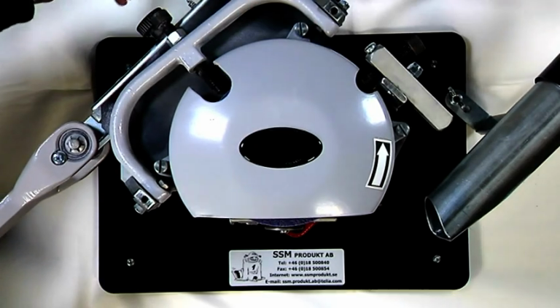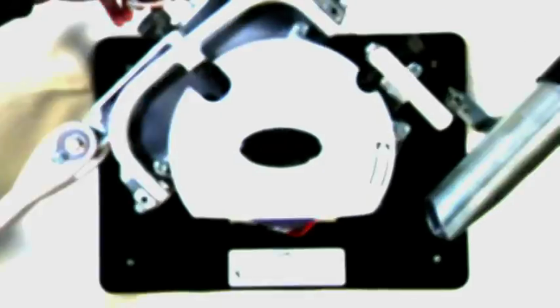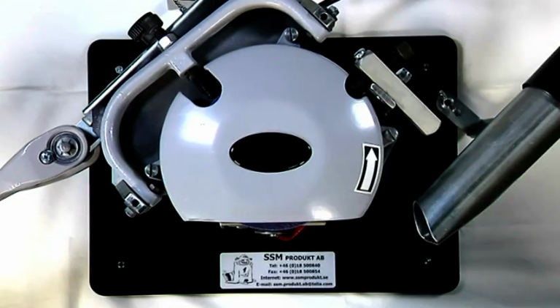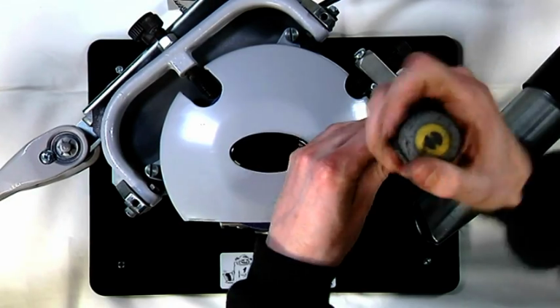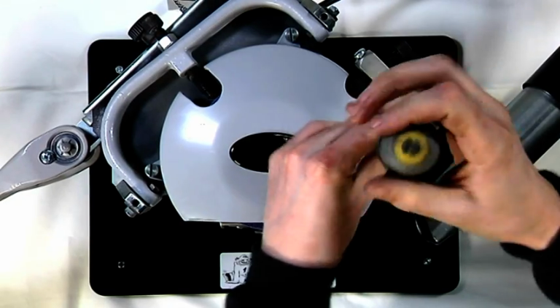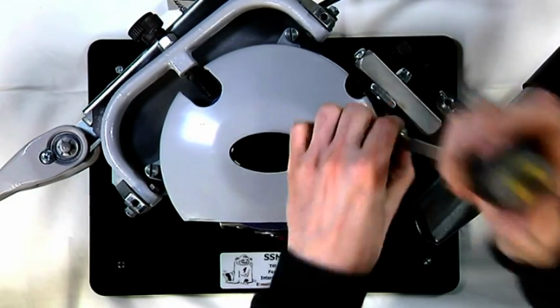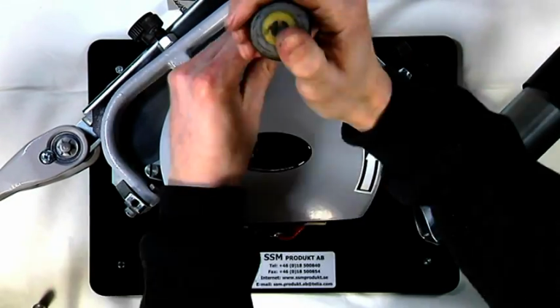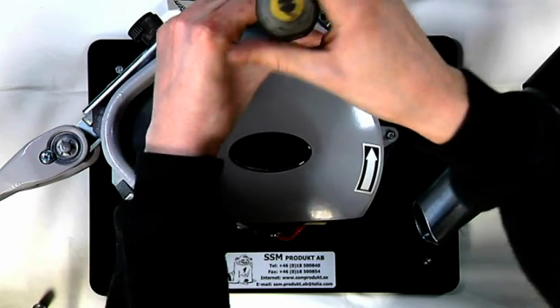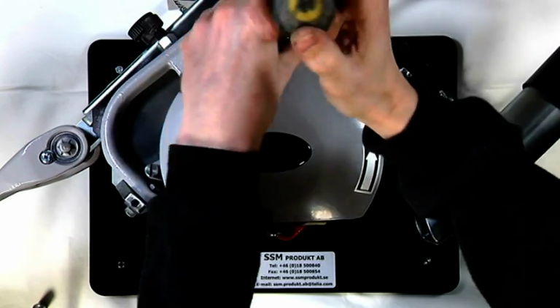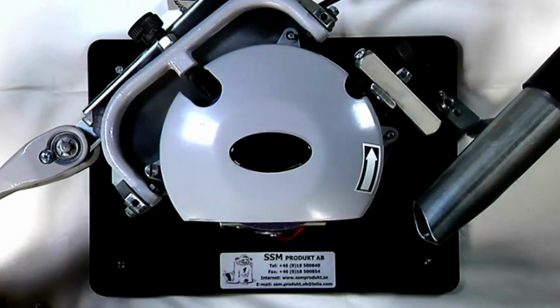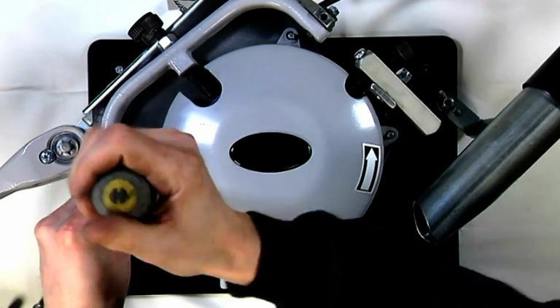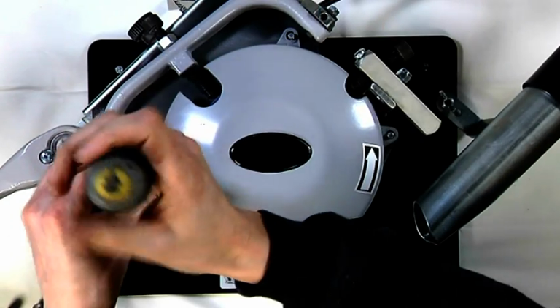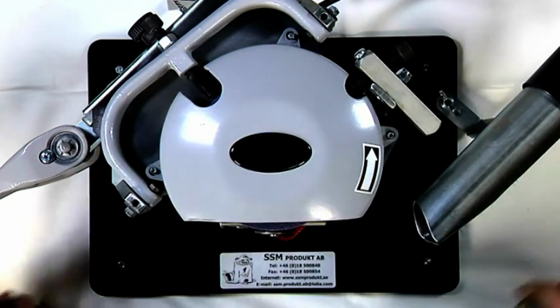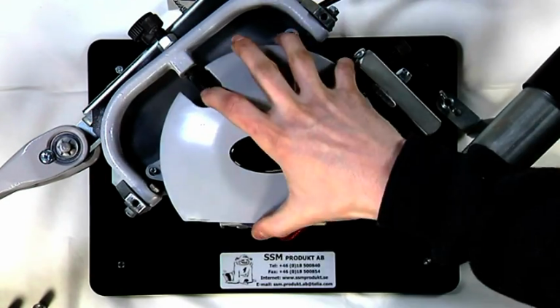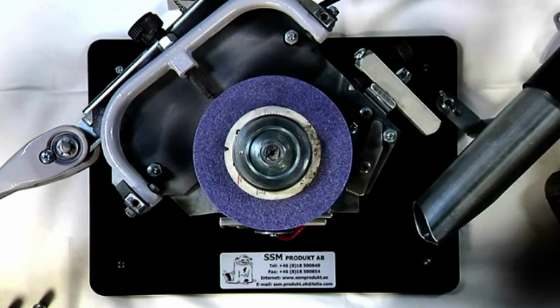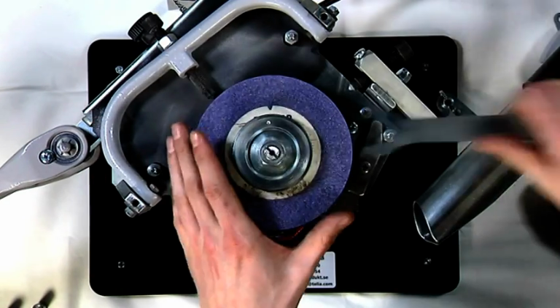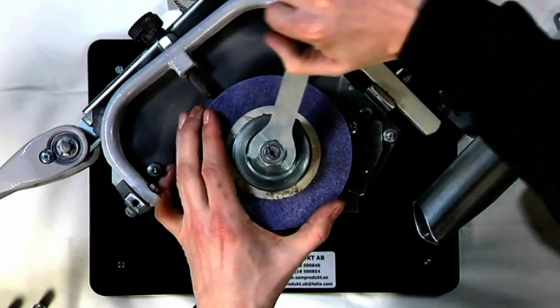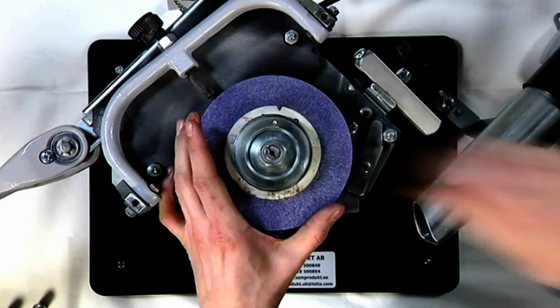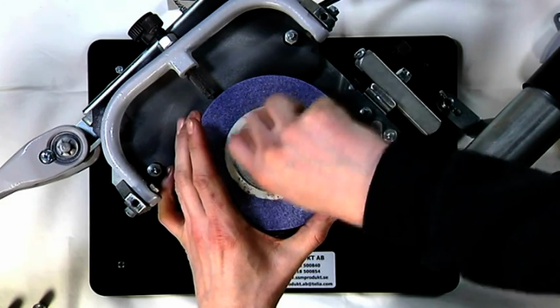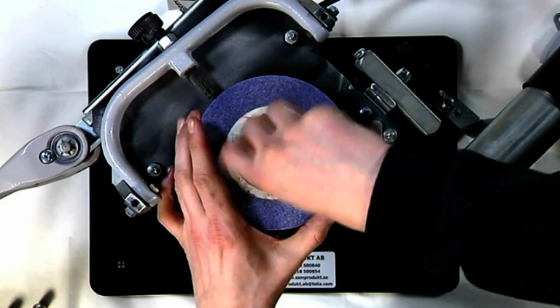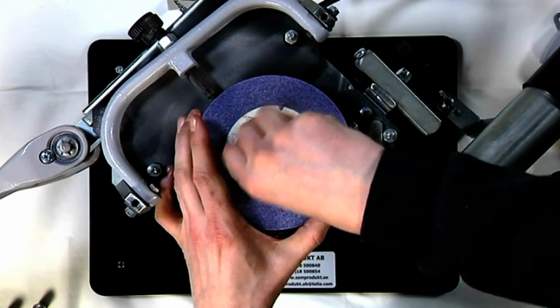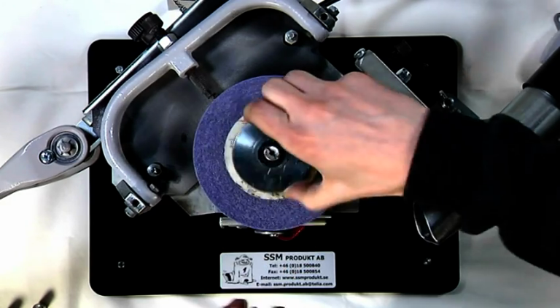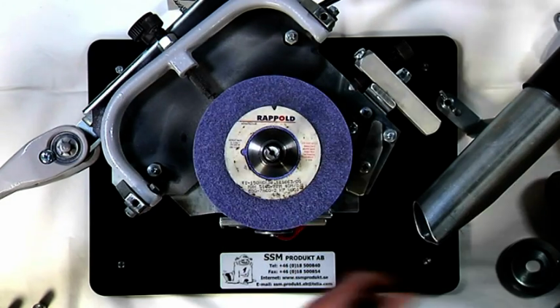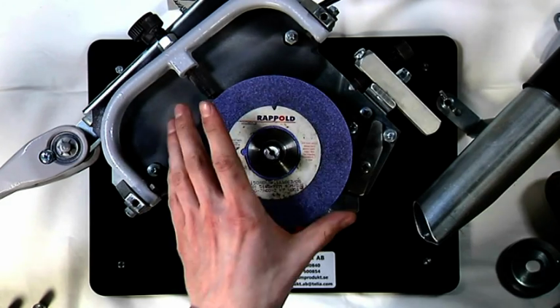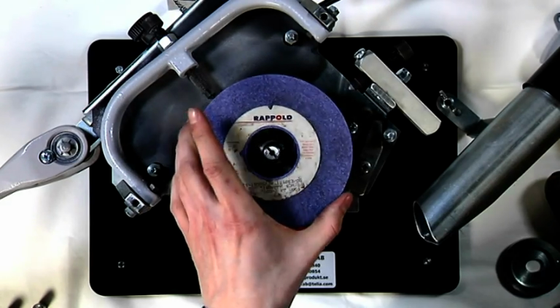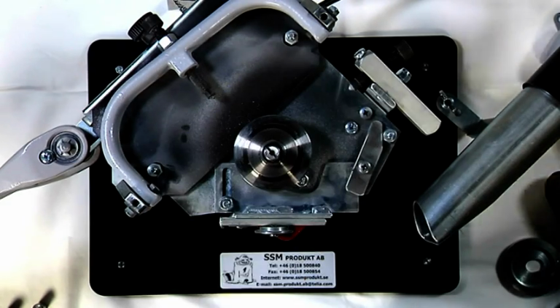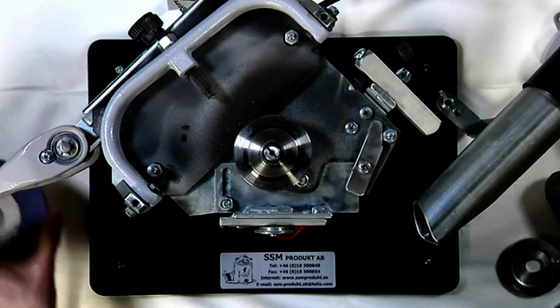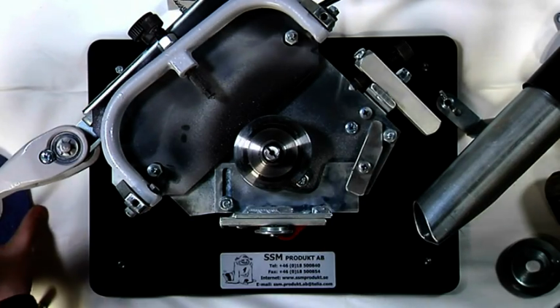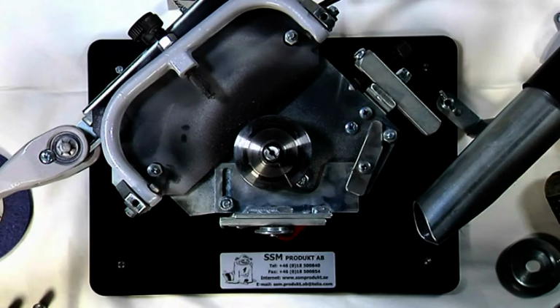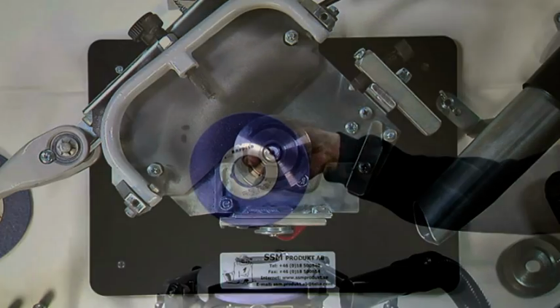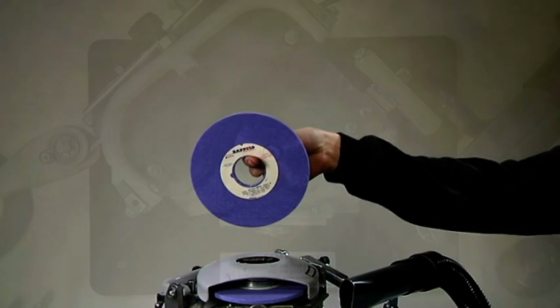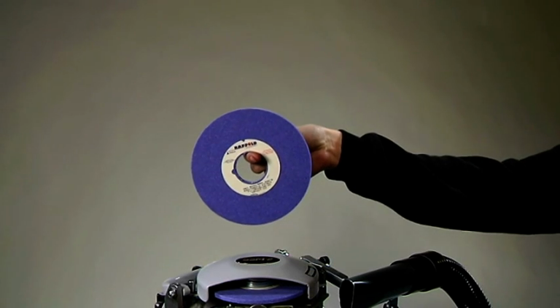Remove the cover, the nut, eccentric ring, flying washer, and finally the old grinding wheel. Clean all the parts. Check that the new grinding wheel is not cracked by holding the wheel on a finger and gently tapping it.